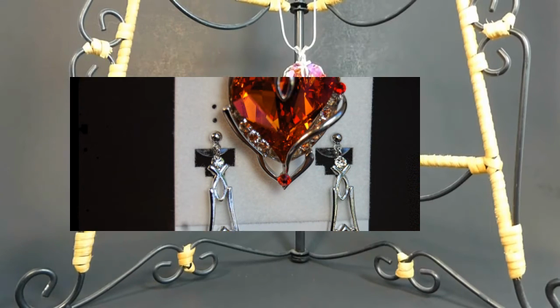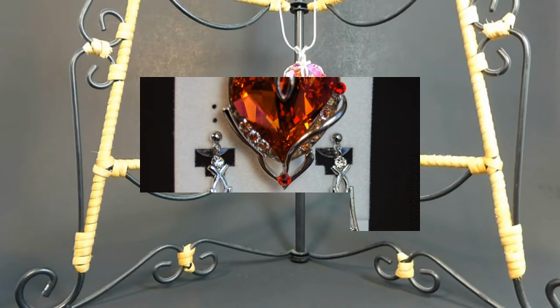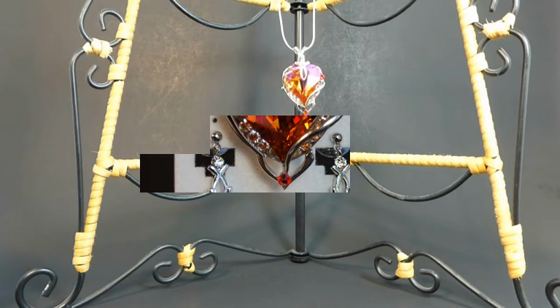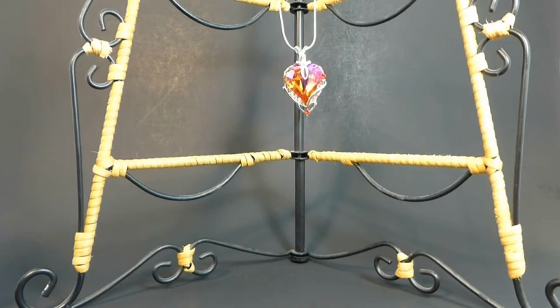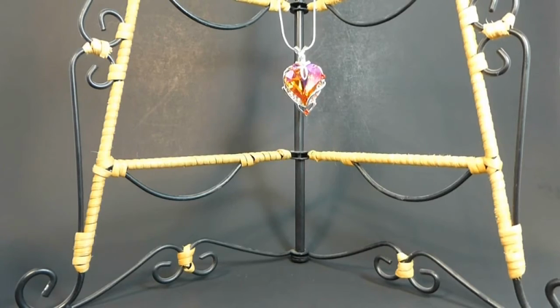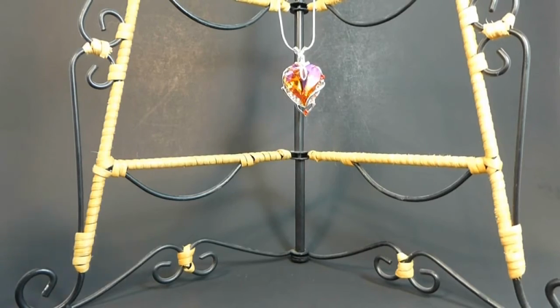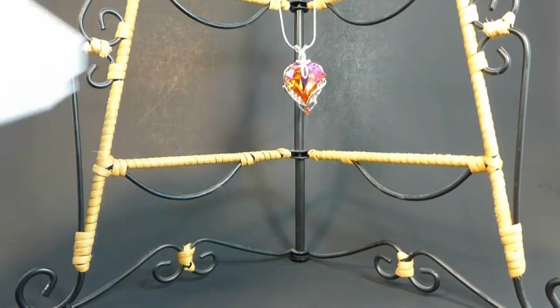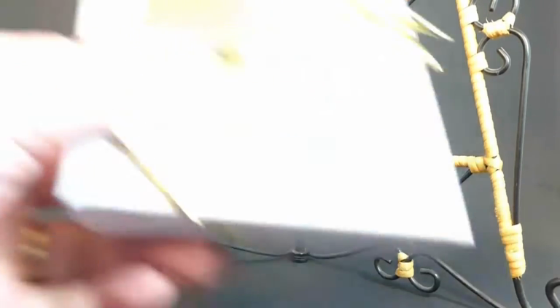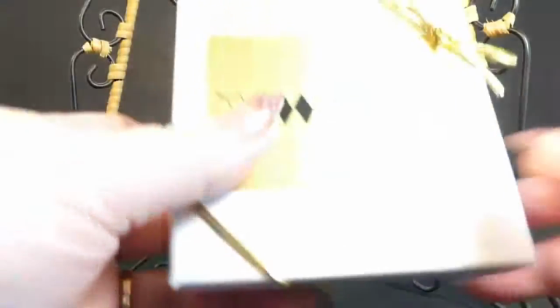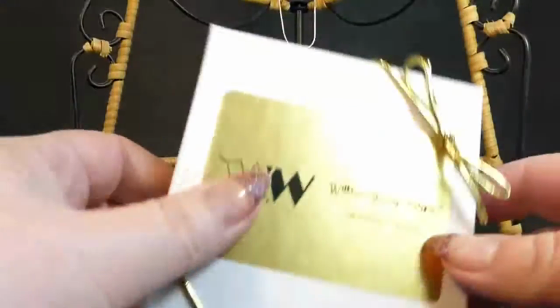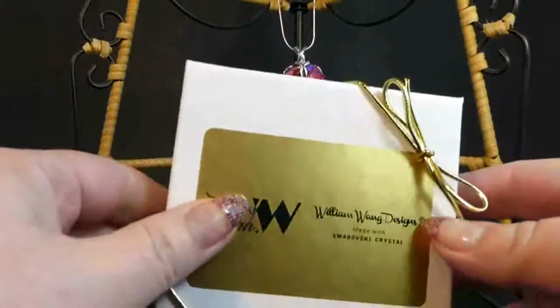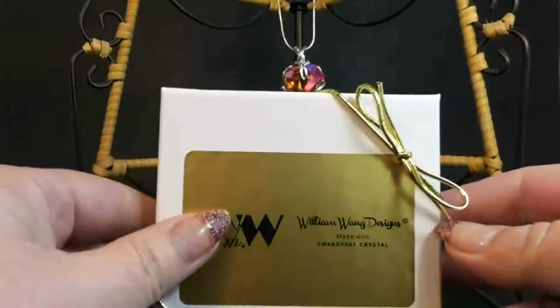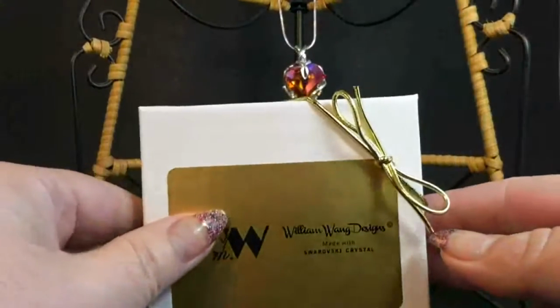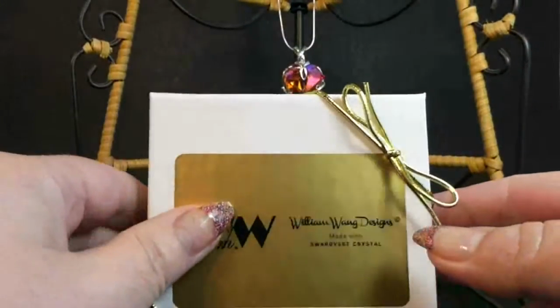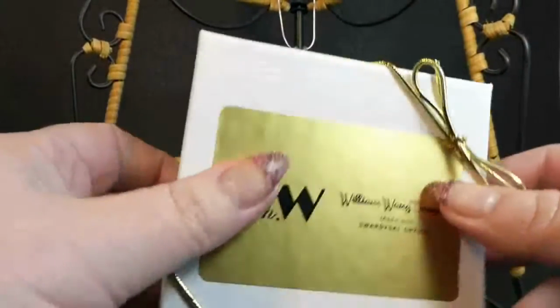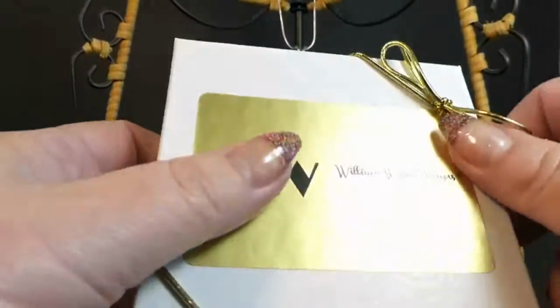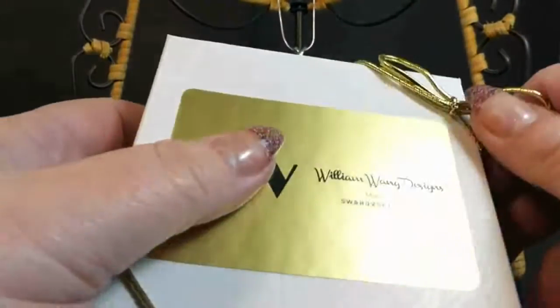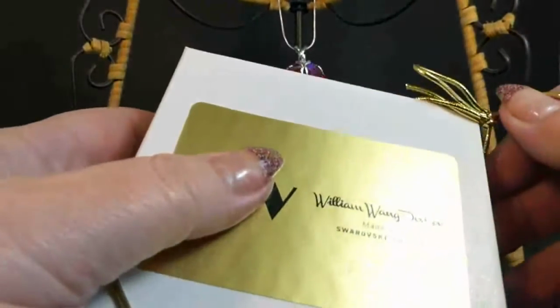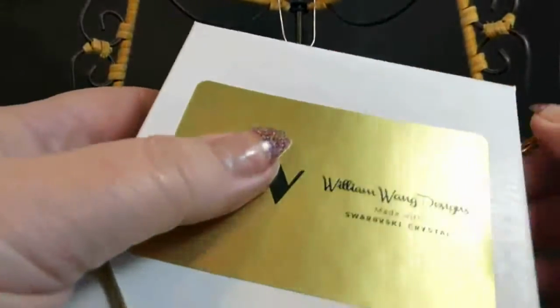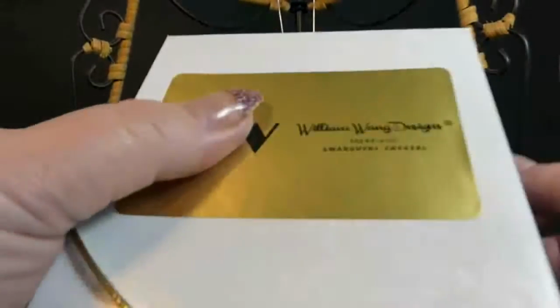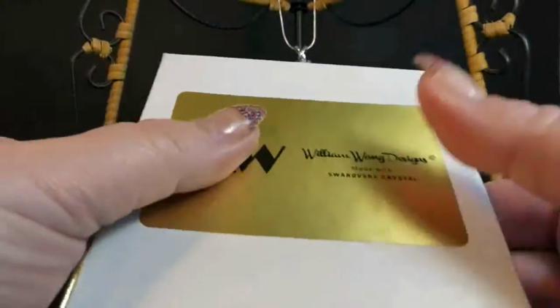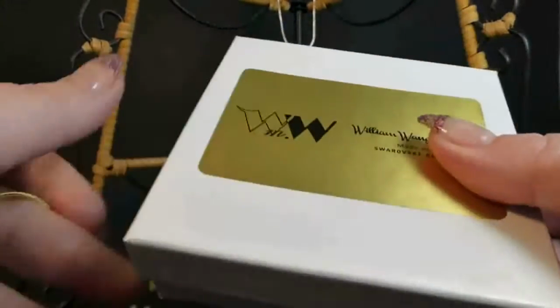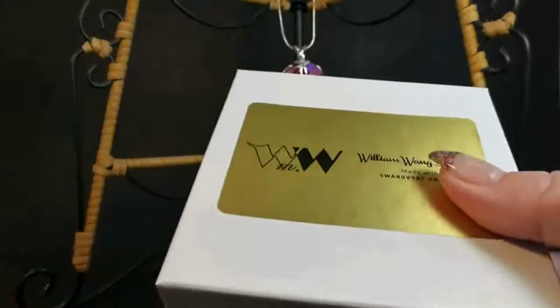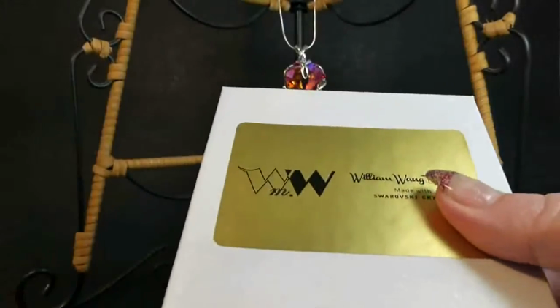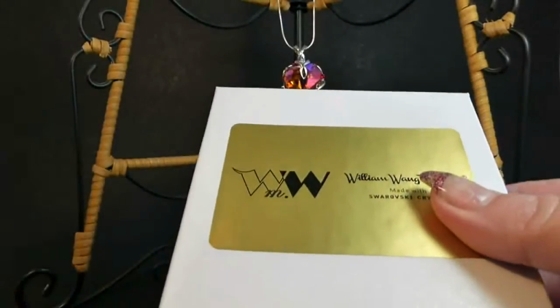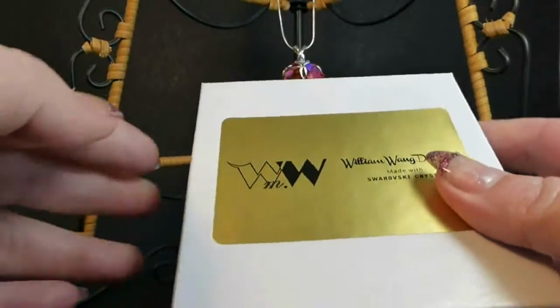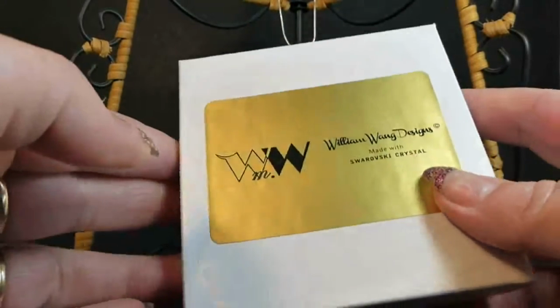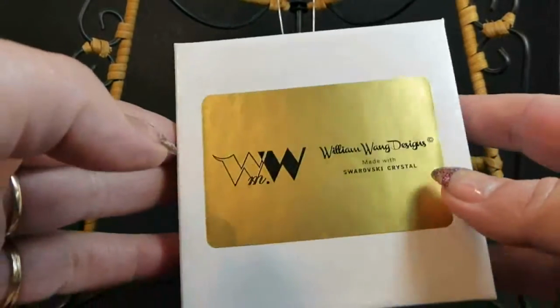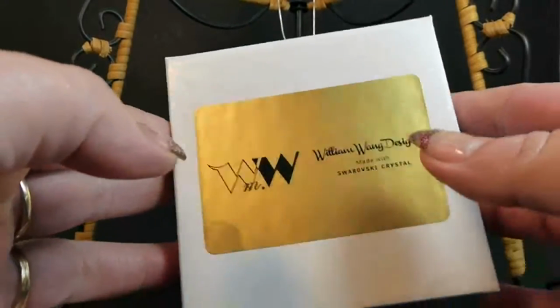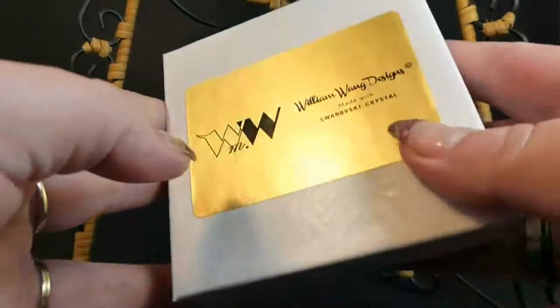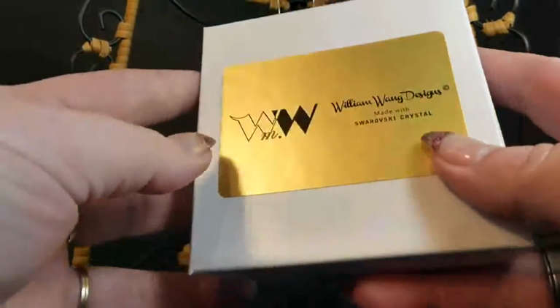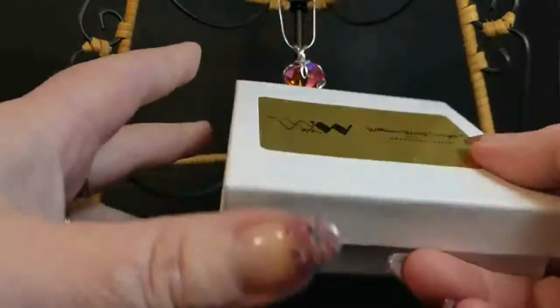Hello. Today I'd like to show you another piece of William Wayne Designs jewelry. It's beautiful. It comes in this nice little cute box.